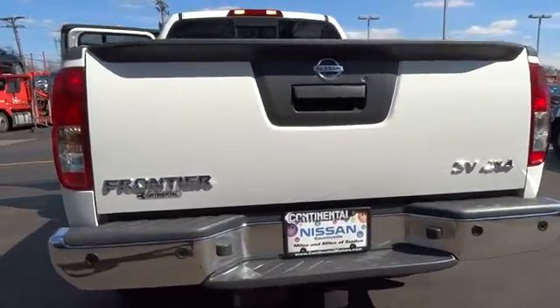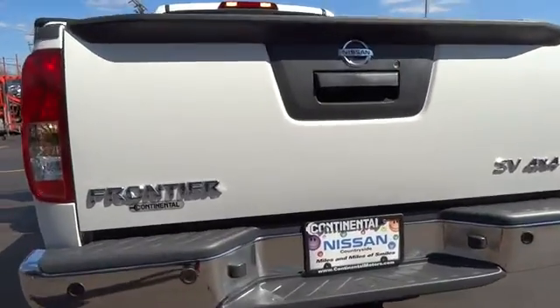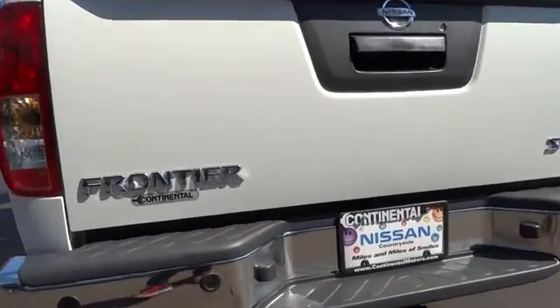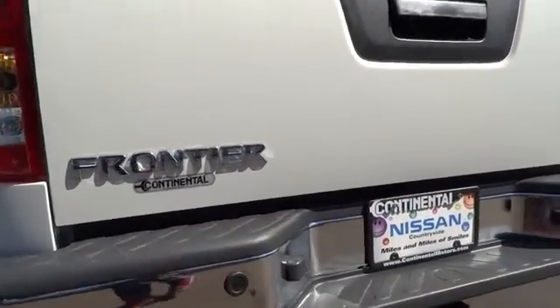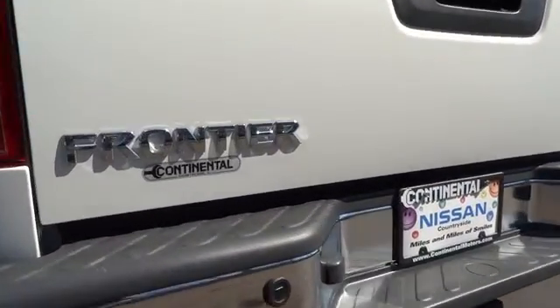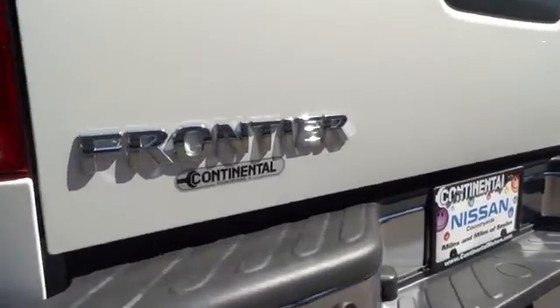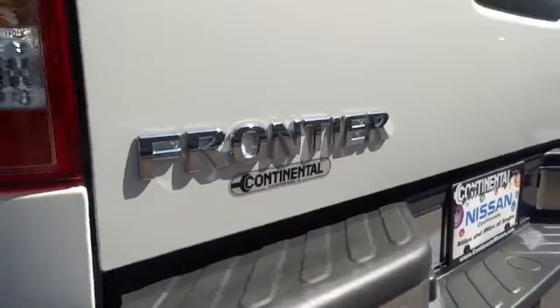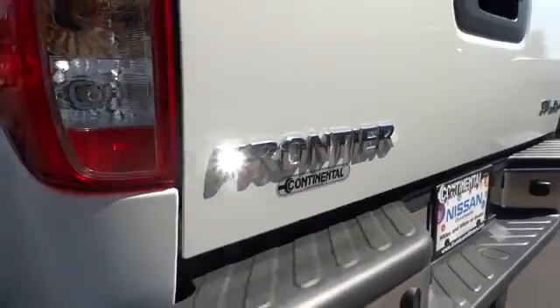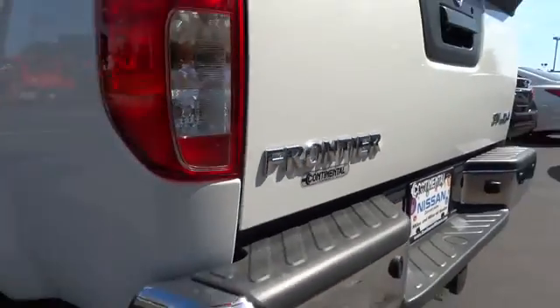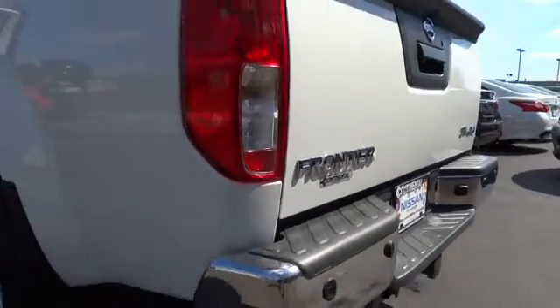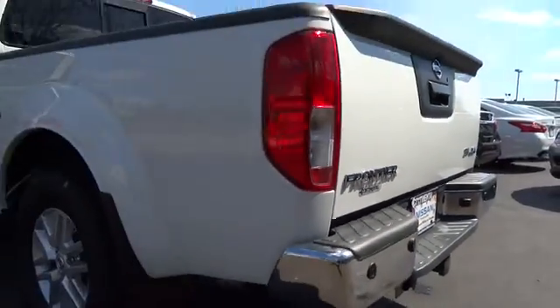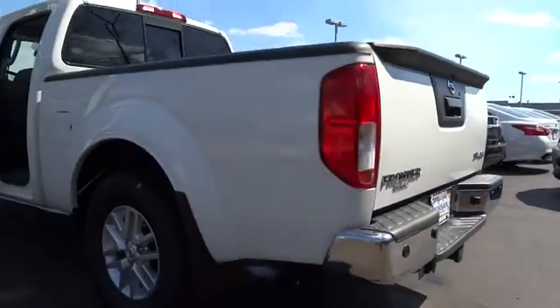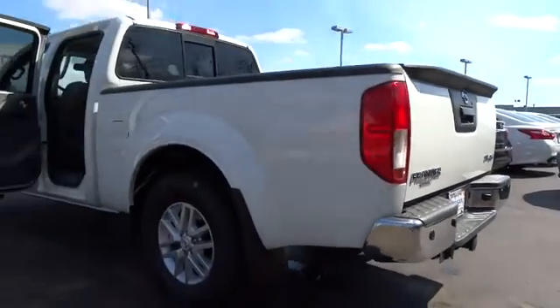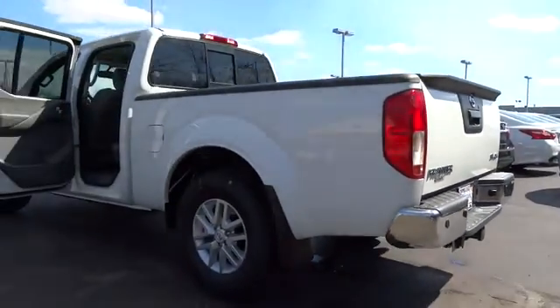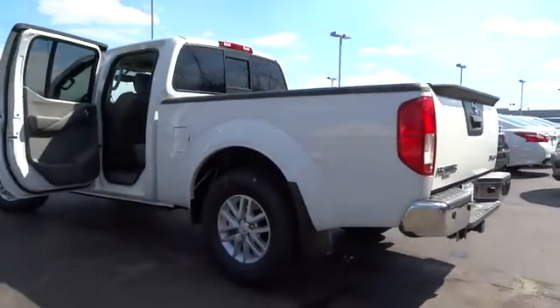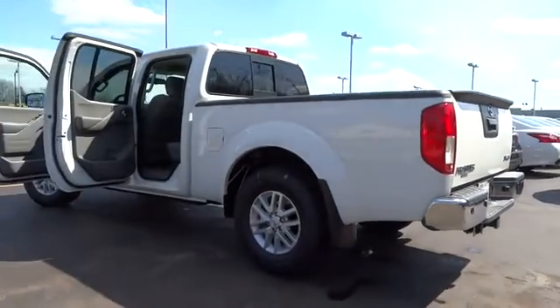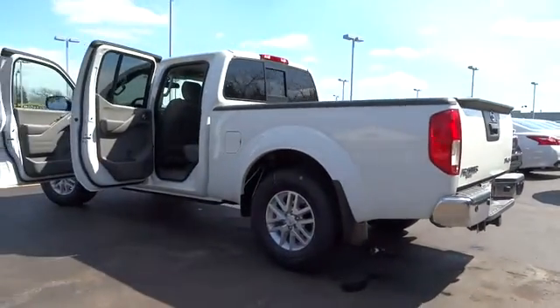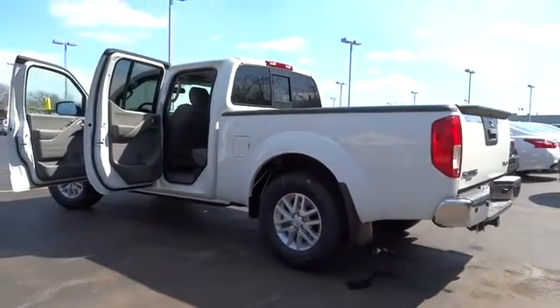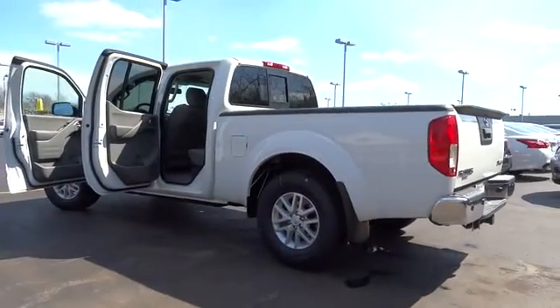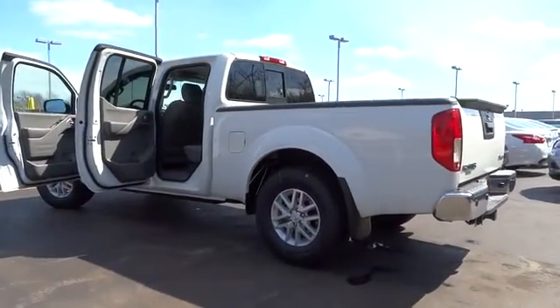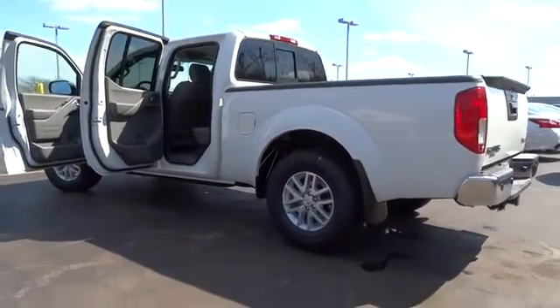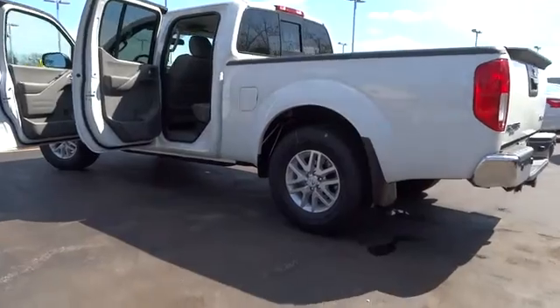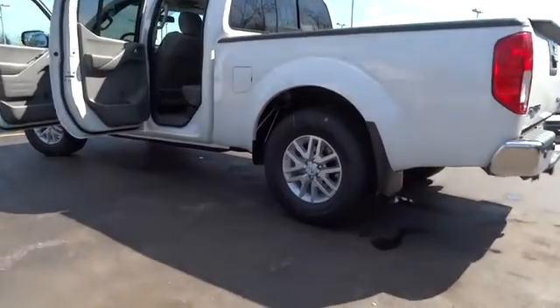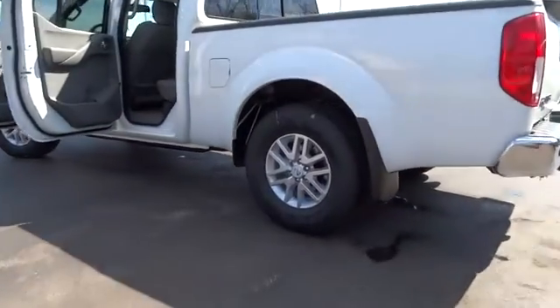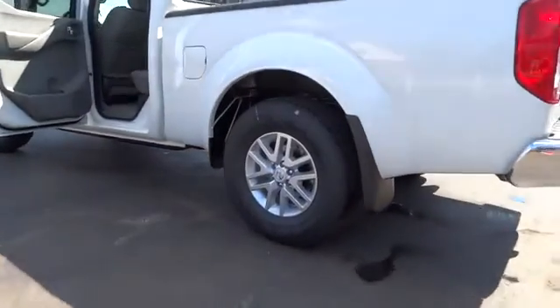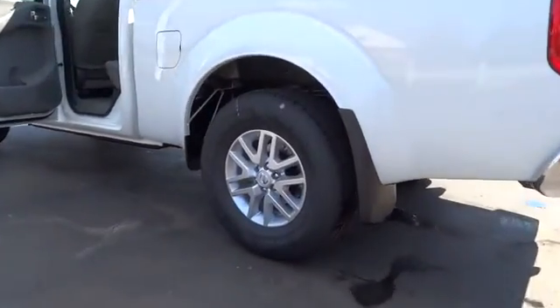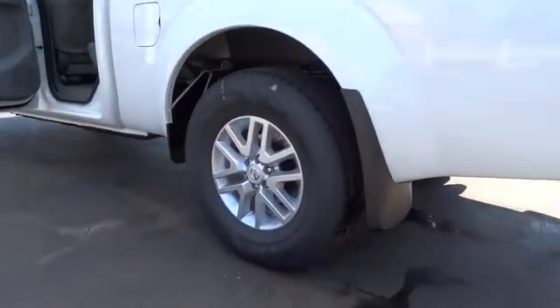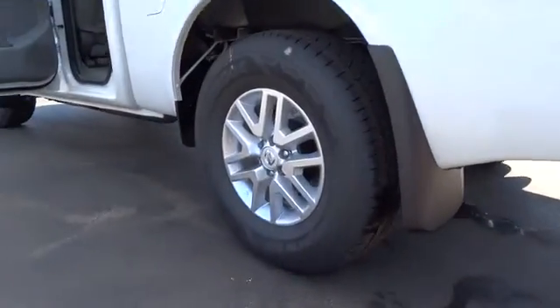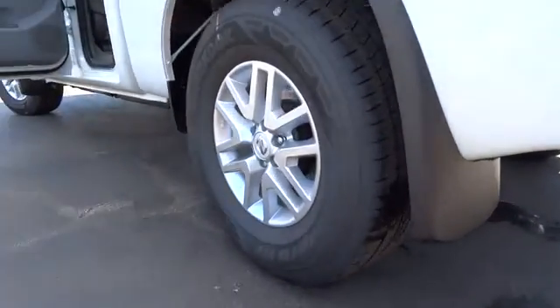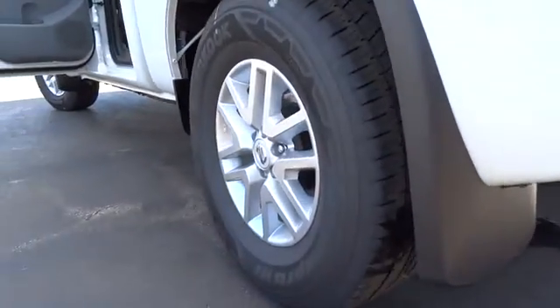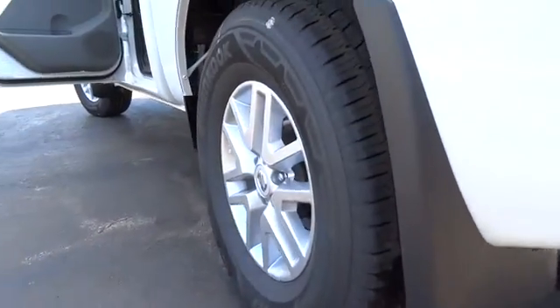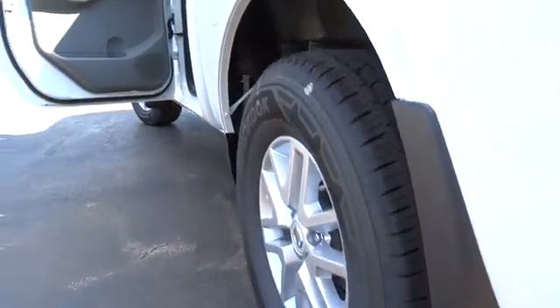Aluminum wheels, four-wheel drive, AM-FM stereo radio, power door locks, CD player, child safety locks, bucket seats, MP3 player, power windows.